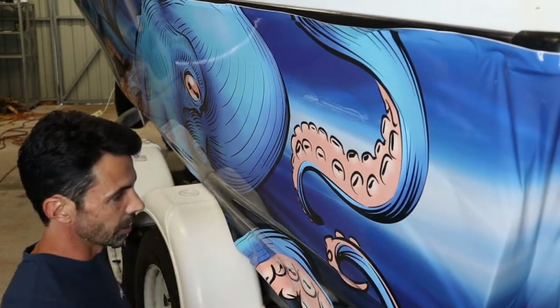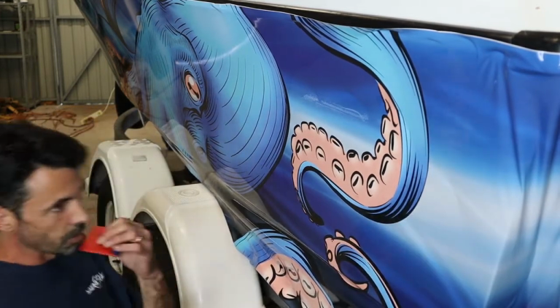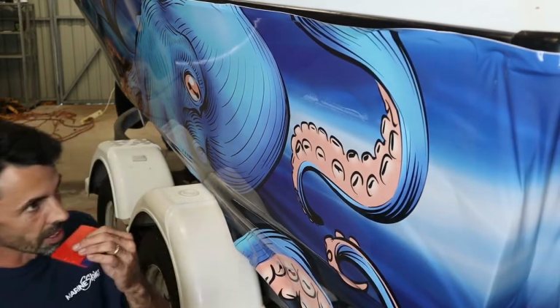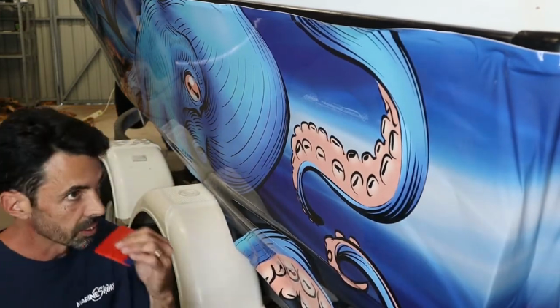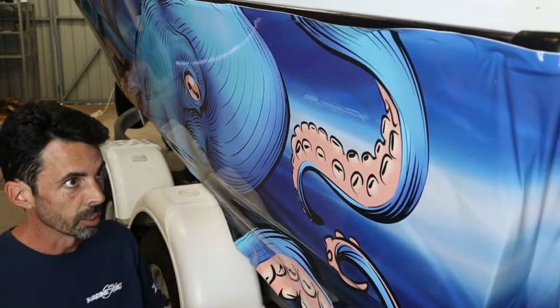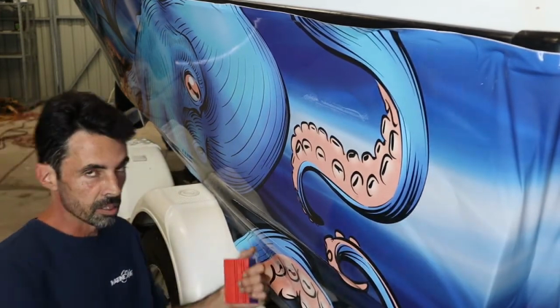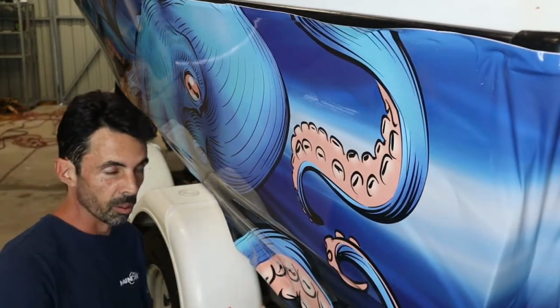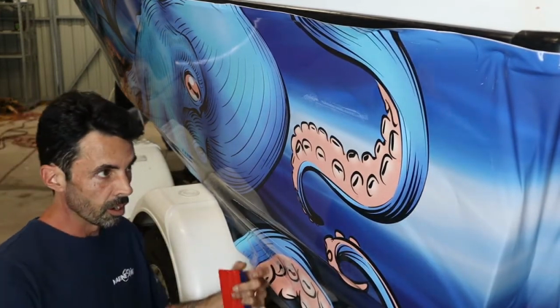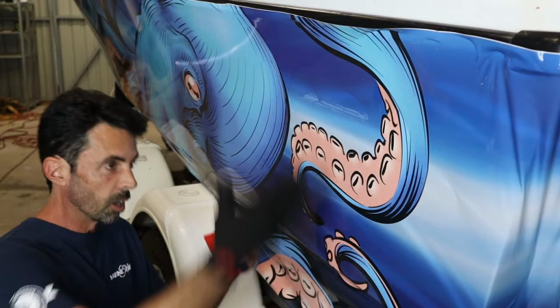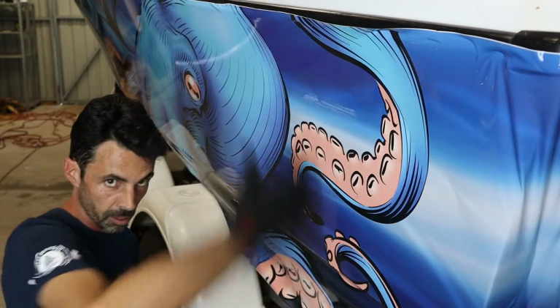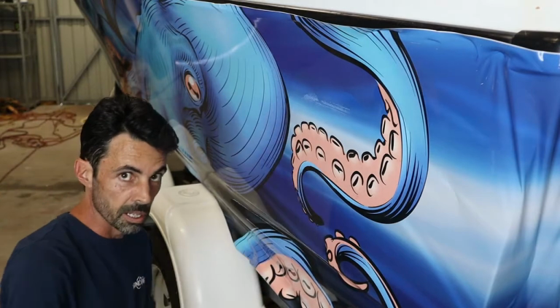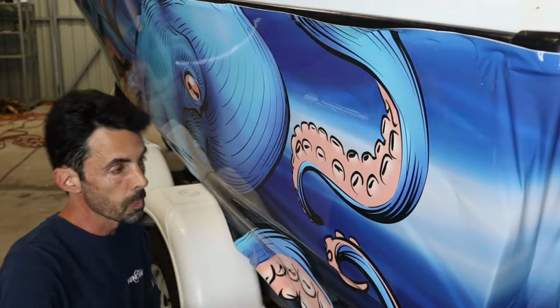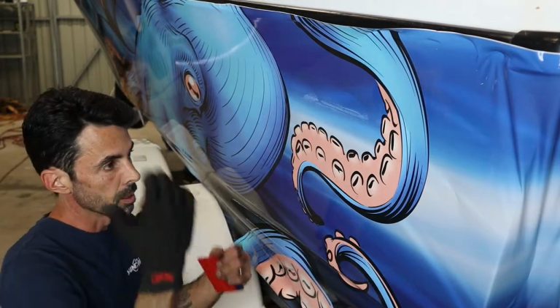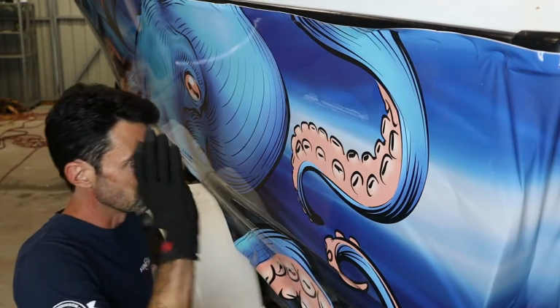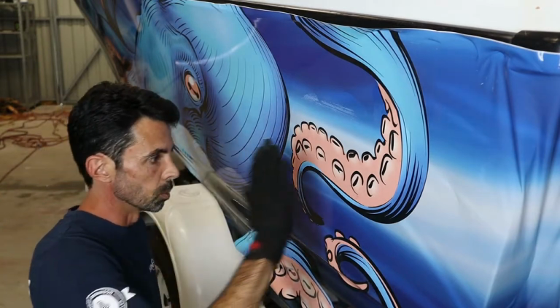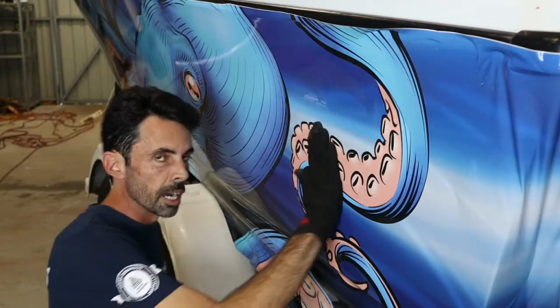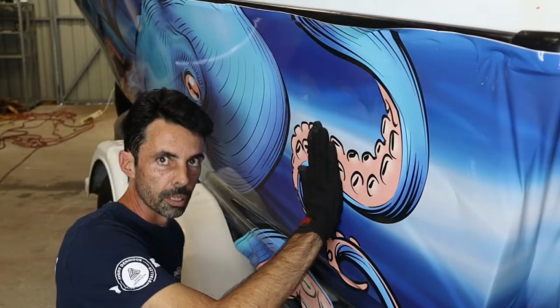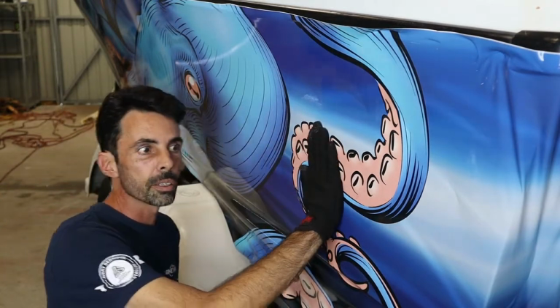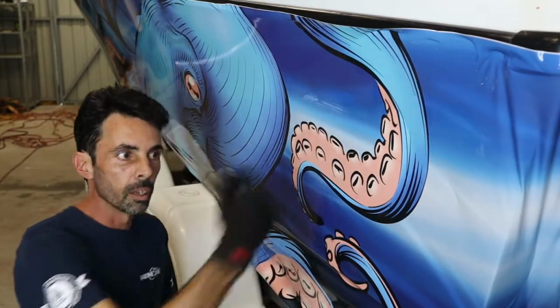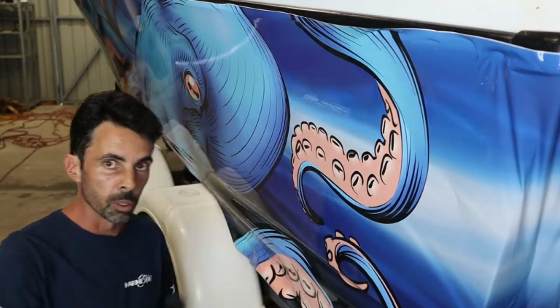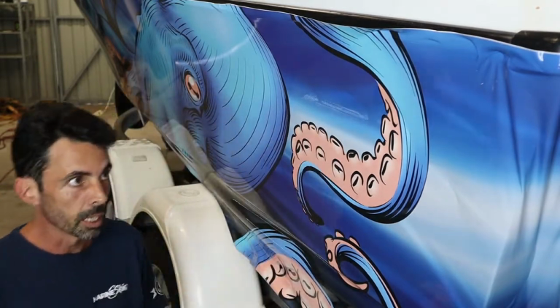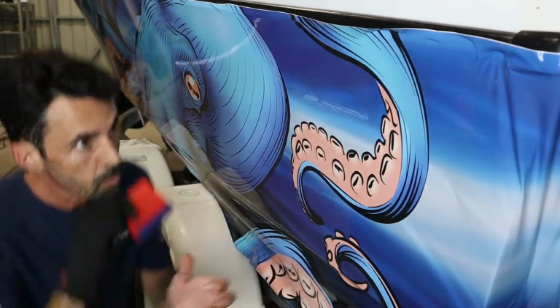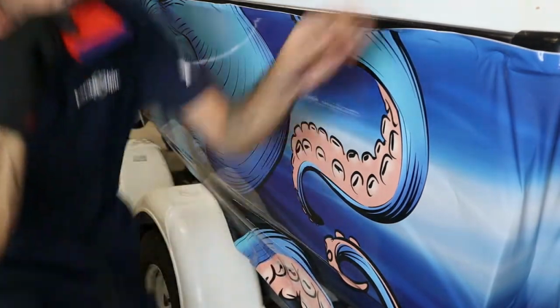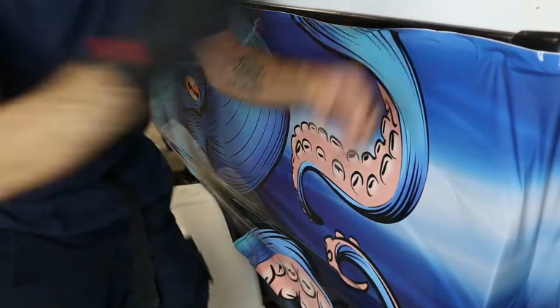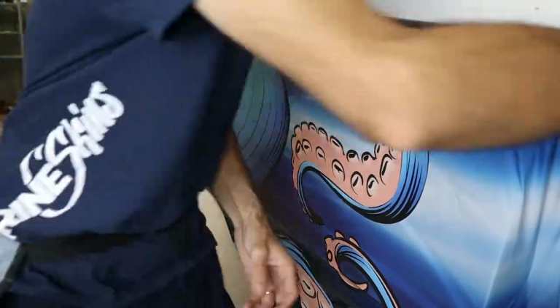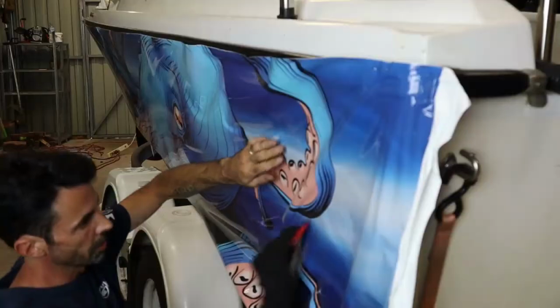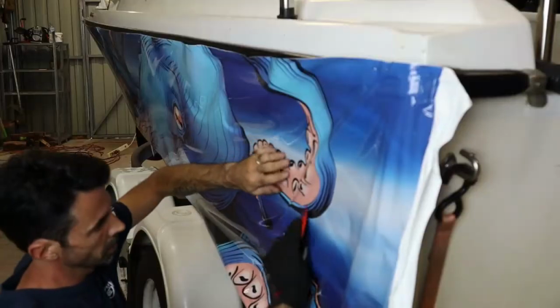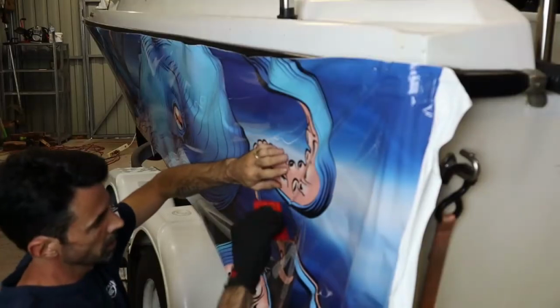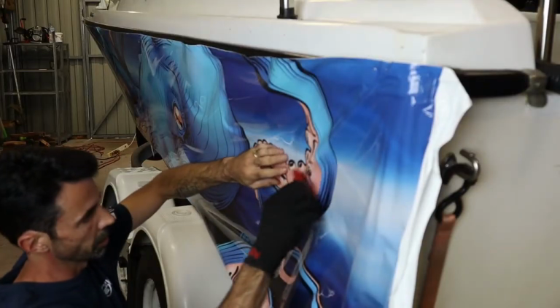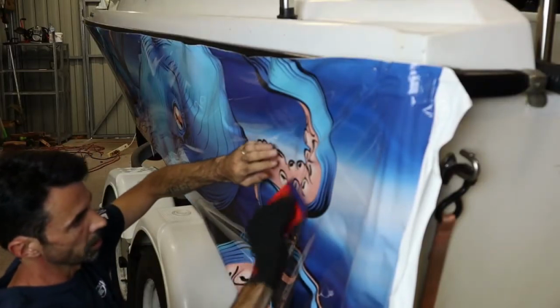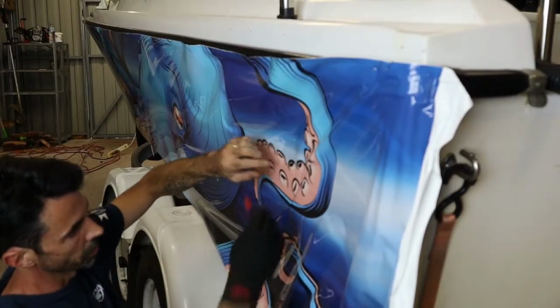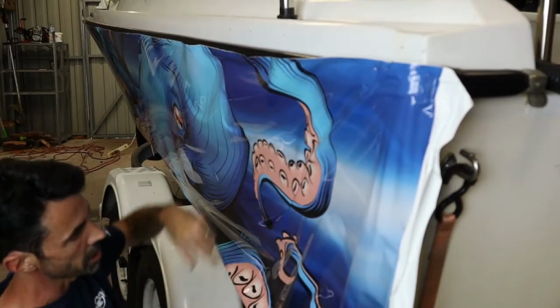All right, we'll give it another go. What I'll do is I'll pull it off, put a crease in it, lay the crease, and then we'll do it again. There we go — we've got a crease.